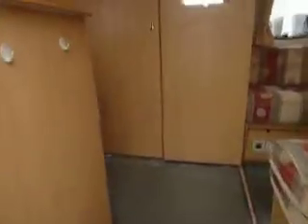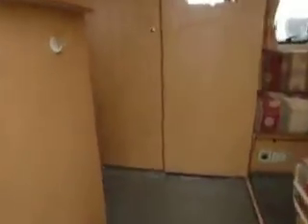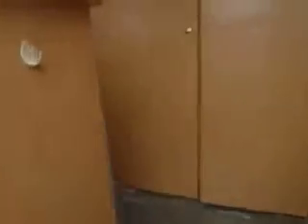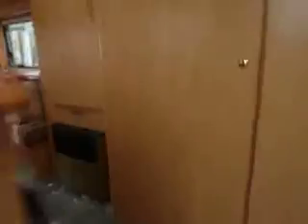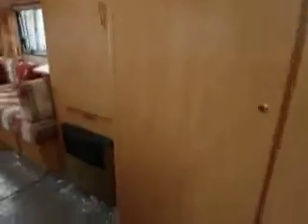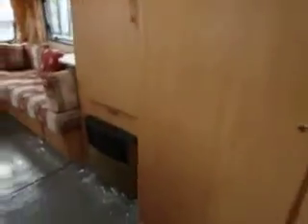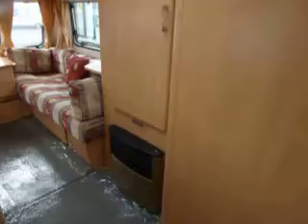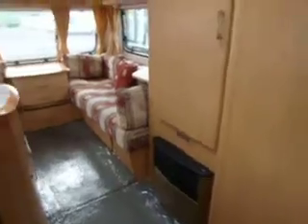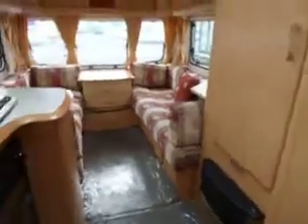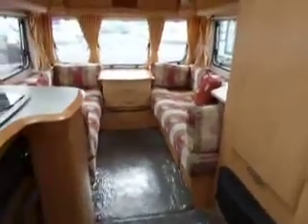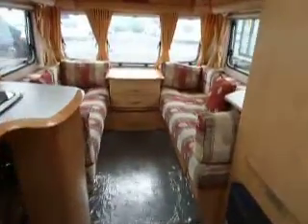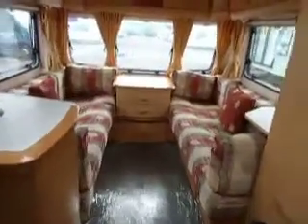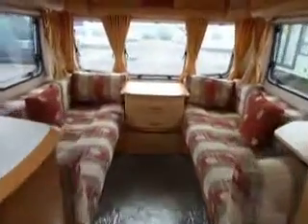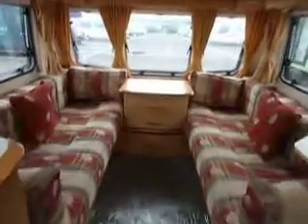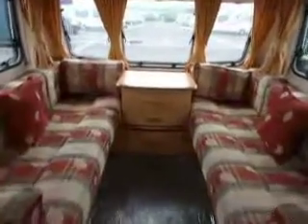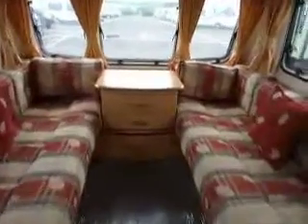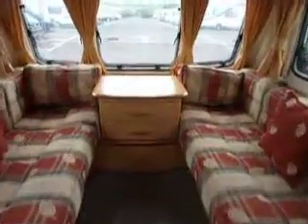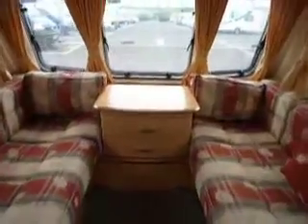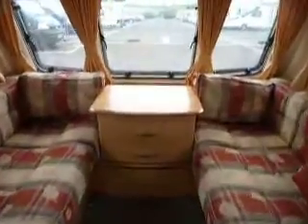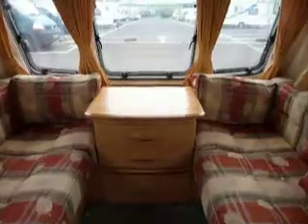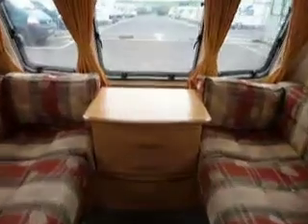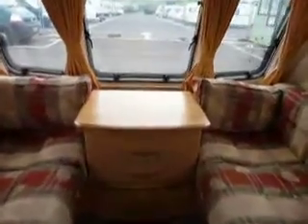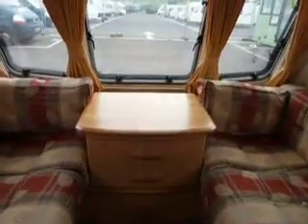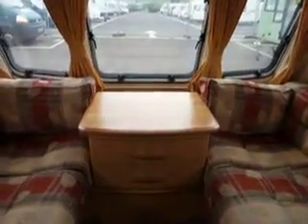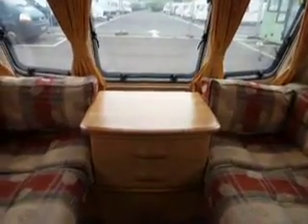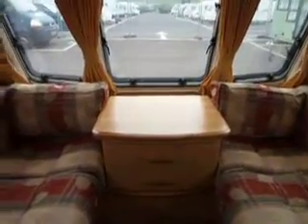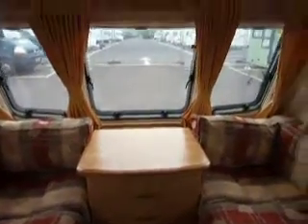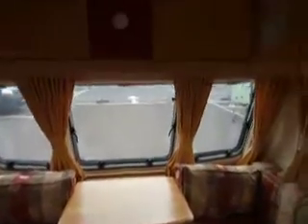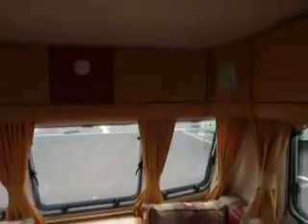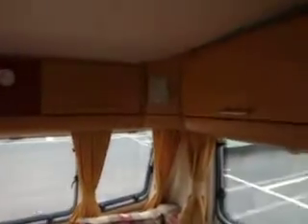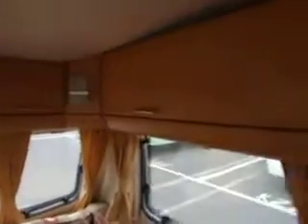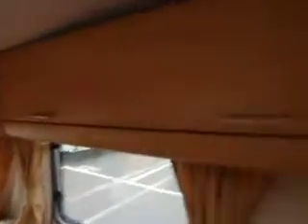The caravan is a five berth model. It has a front lounge which converts to make a large double bed. We also have a chest of drawers with a breakfast table at the top and plenty of storage all around the top locker boxes.